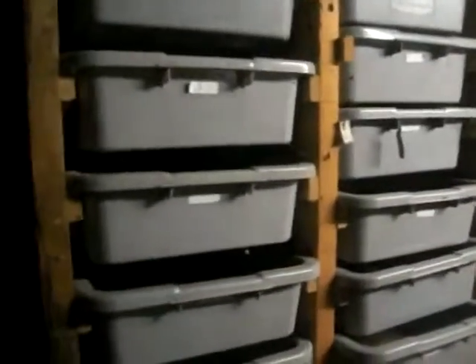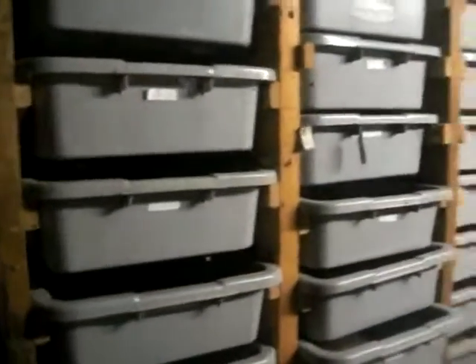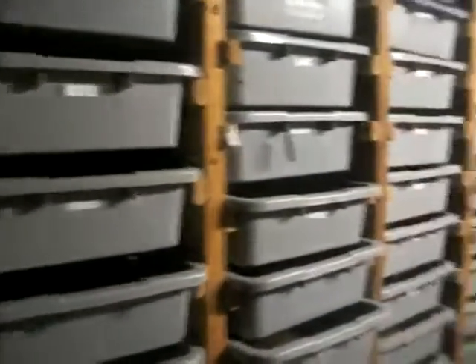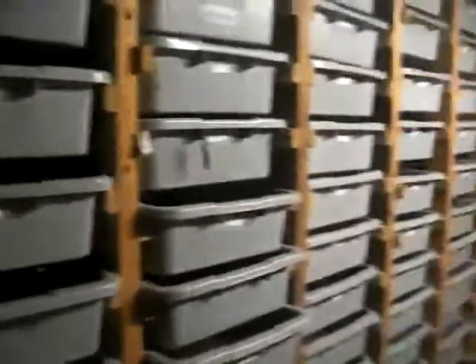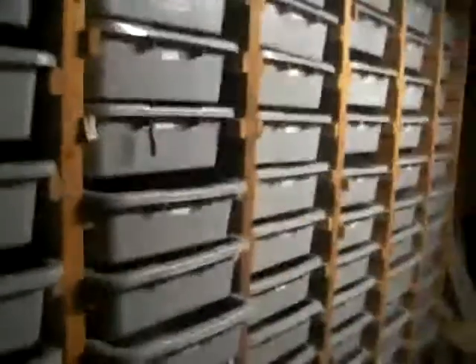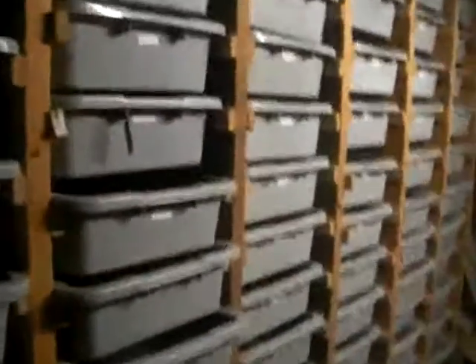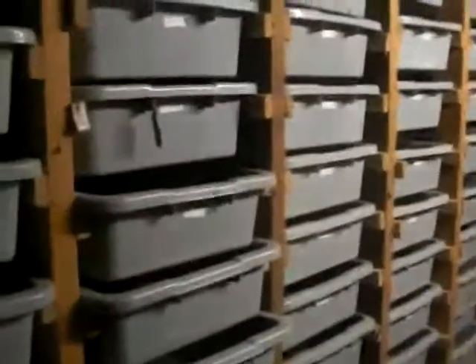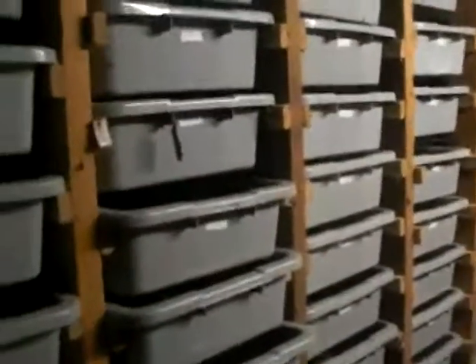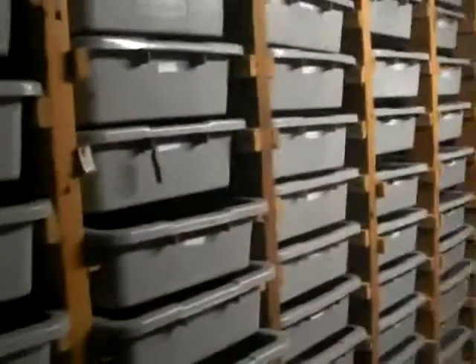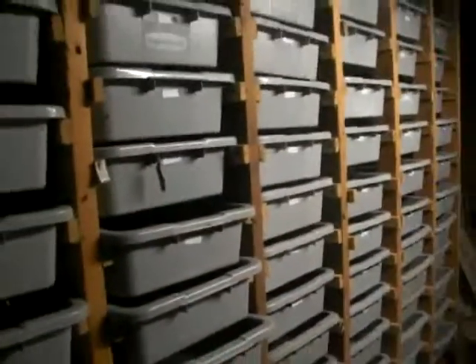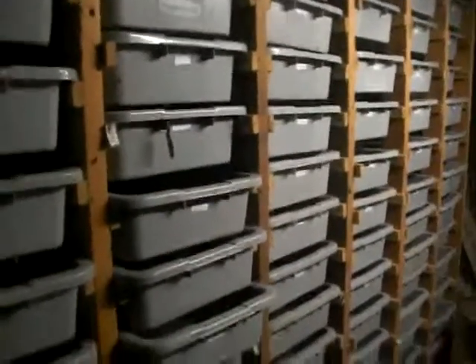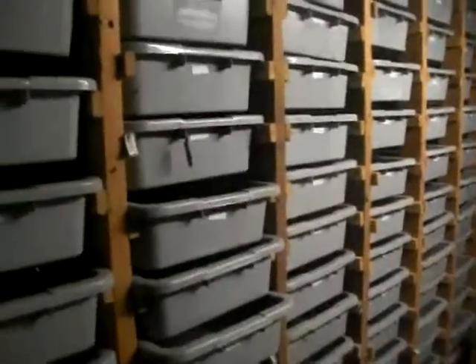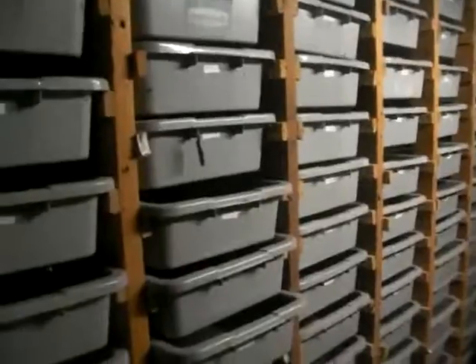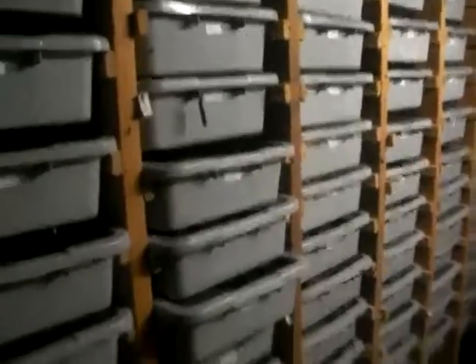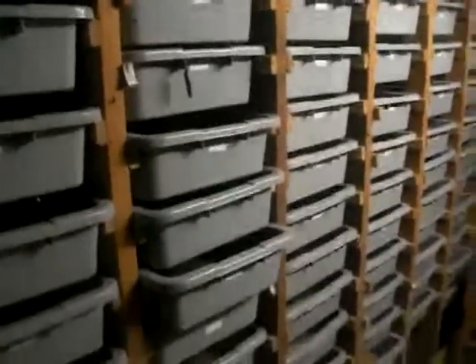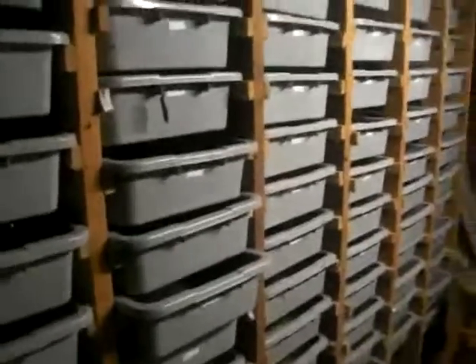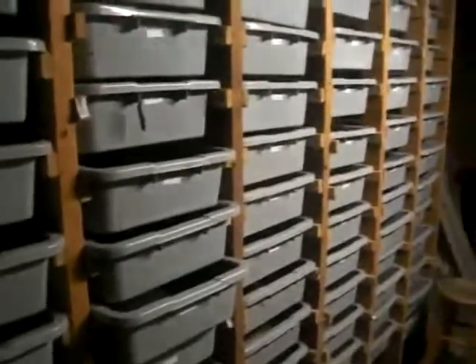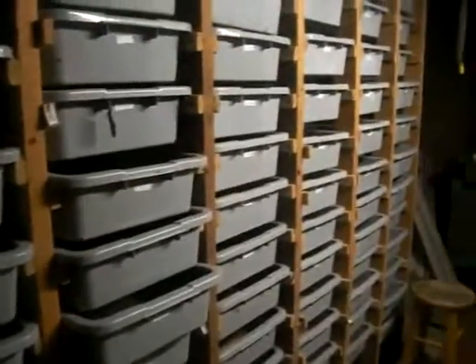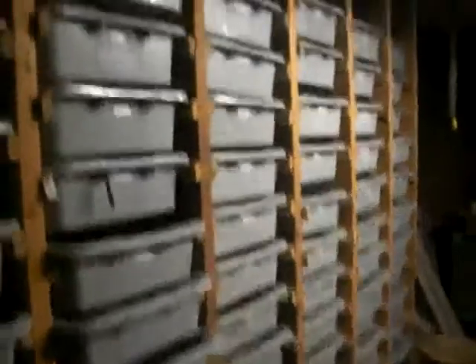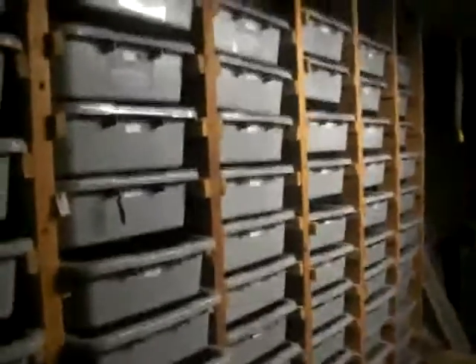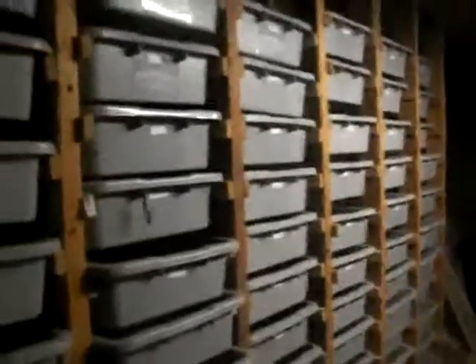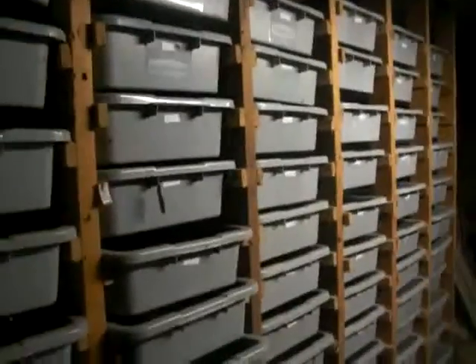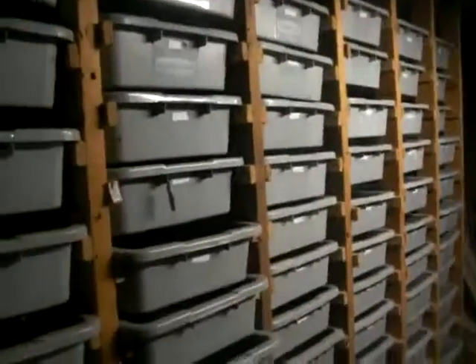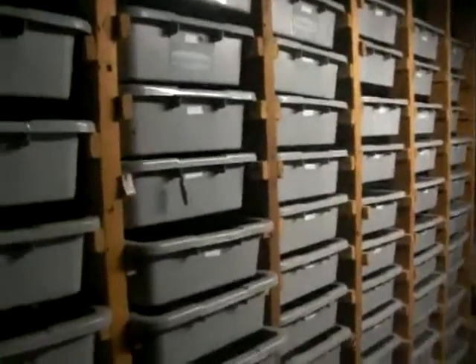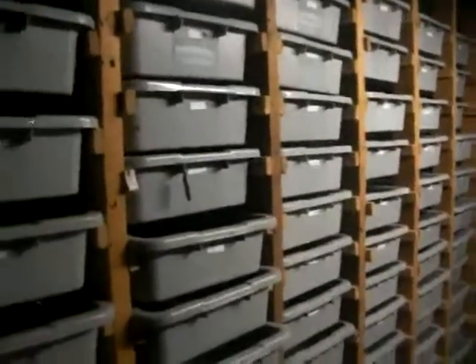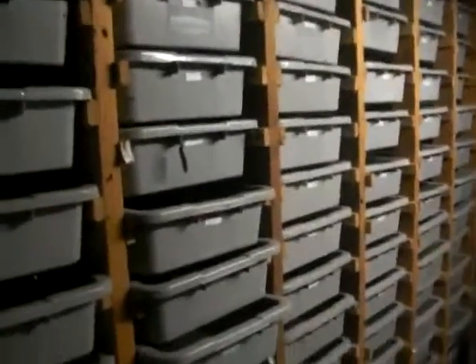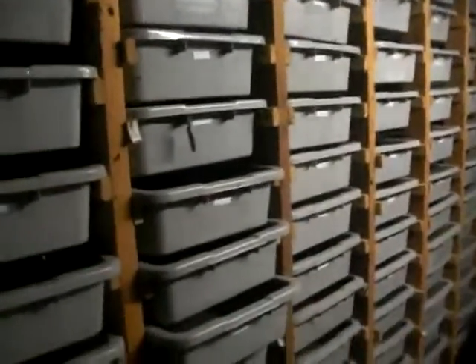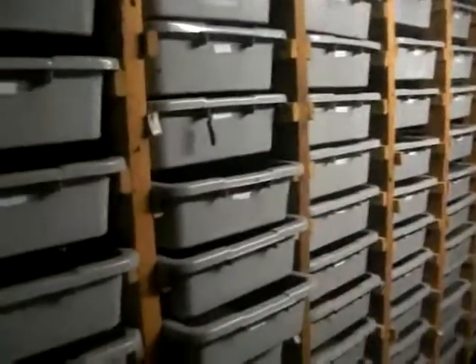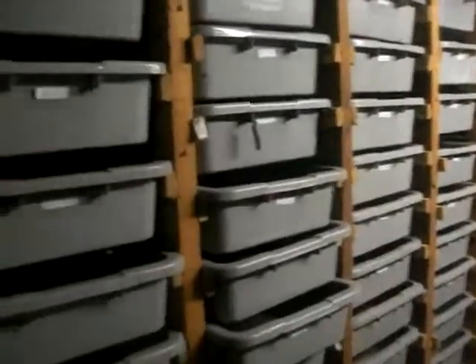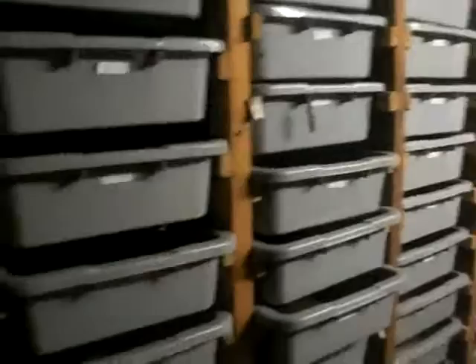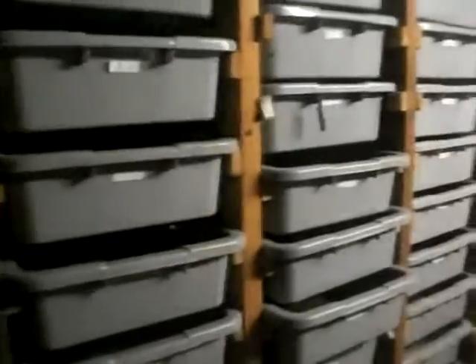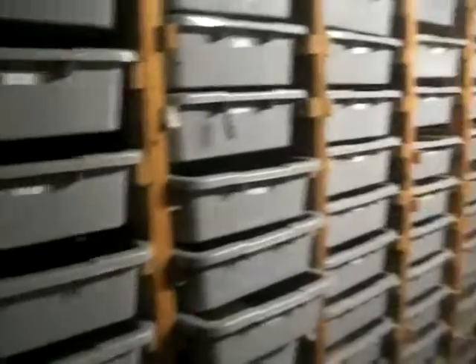Today's Sunday so nobody's here, but this is what they work through. I just wanted to show you some of our racks because I had promised that to some of the people who download my videos.